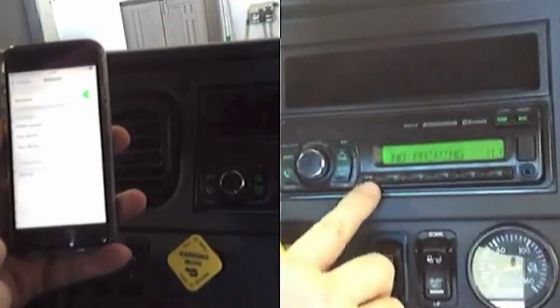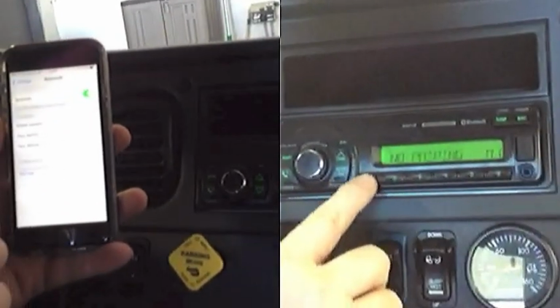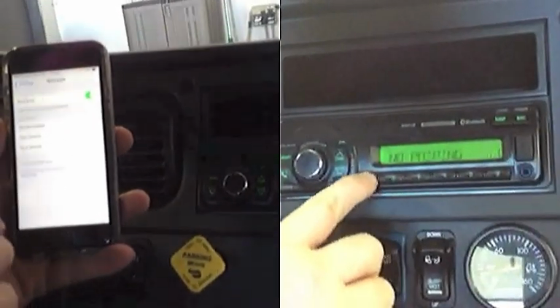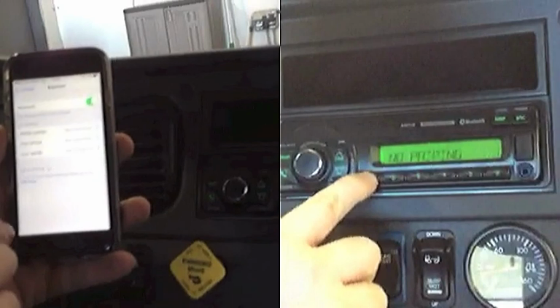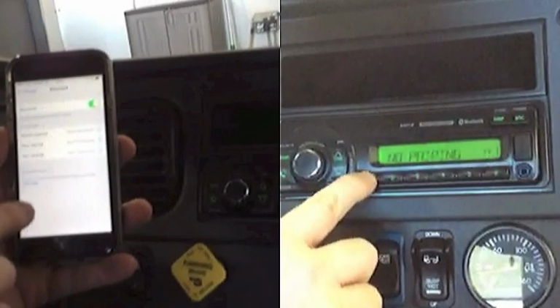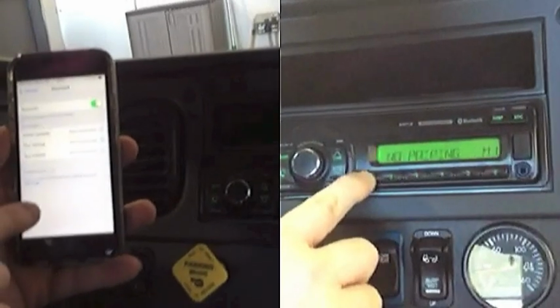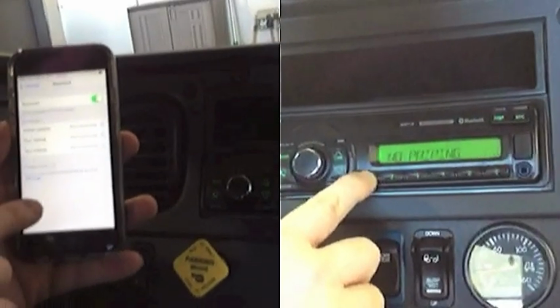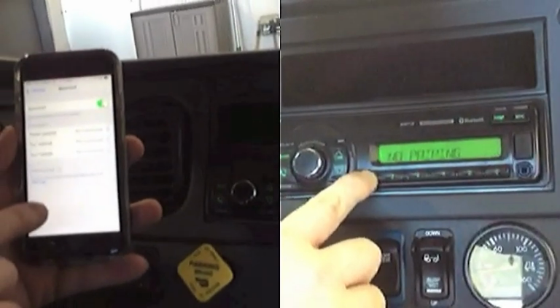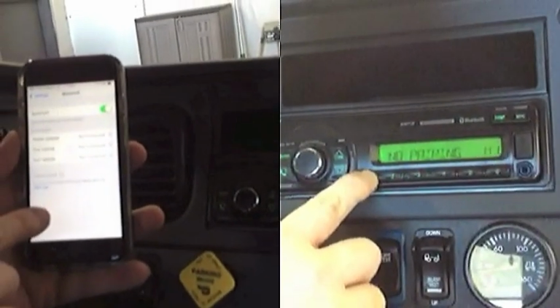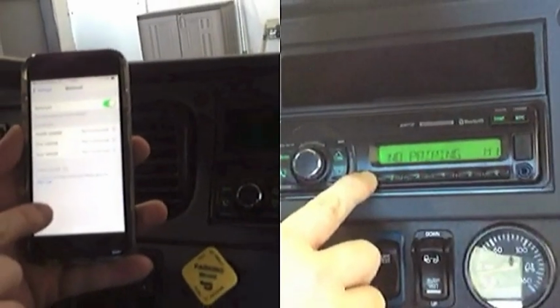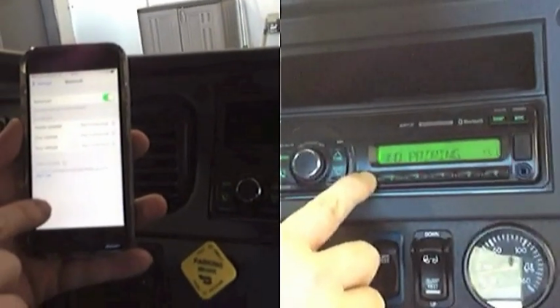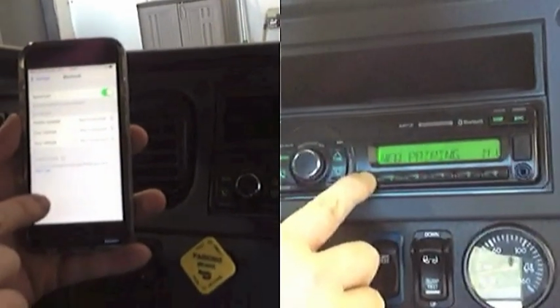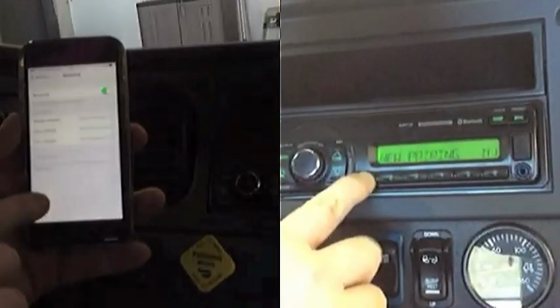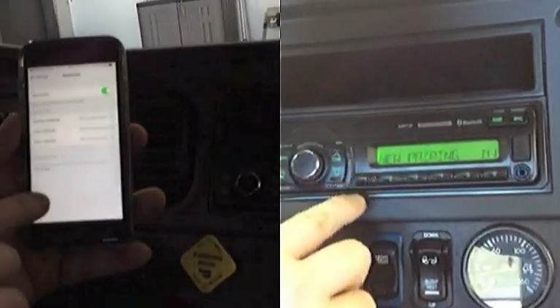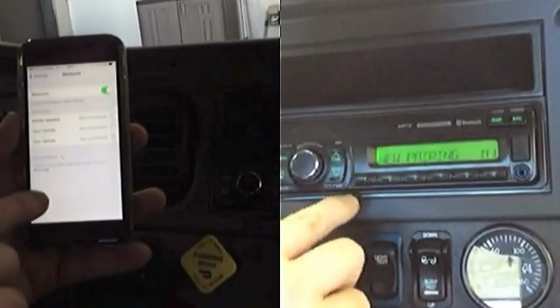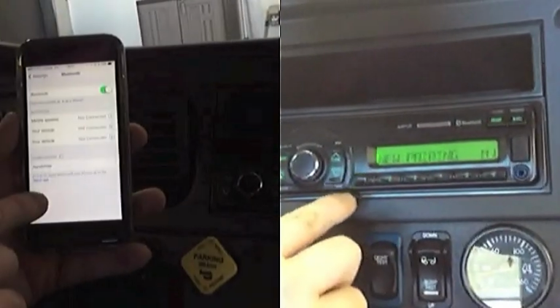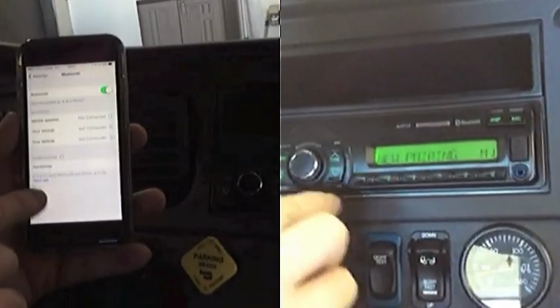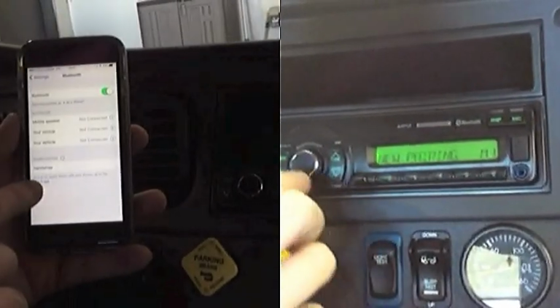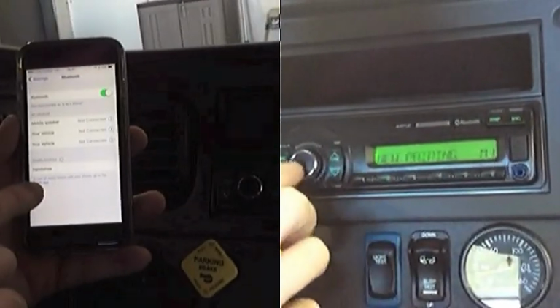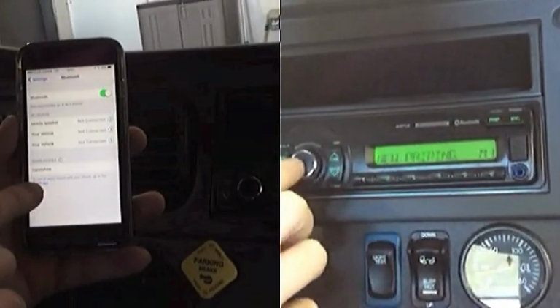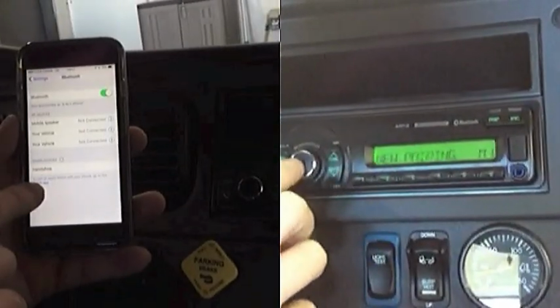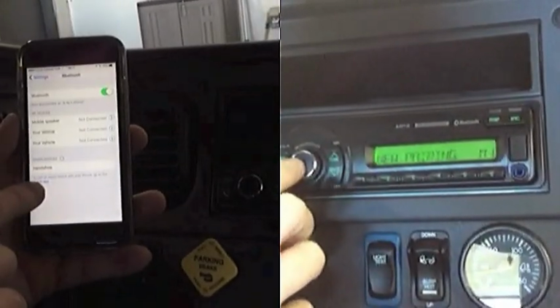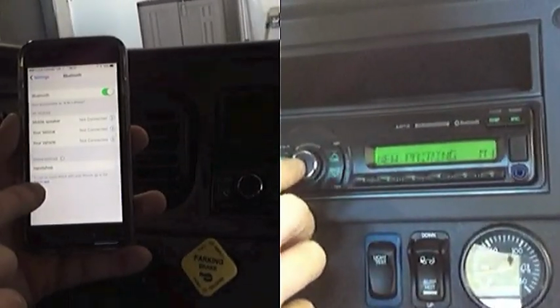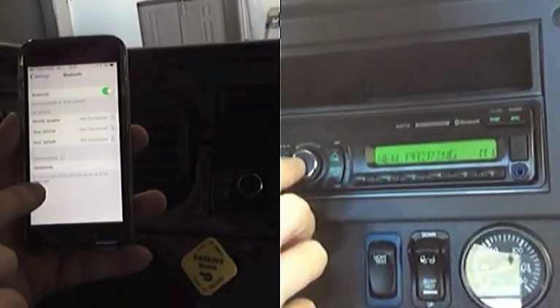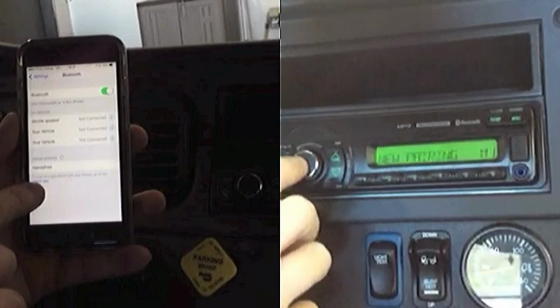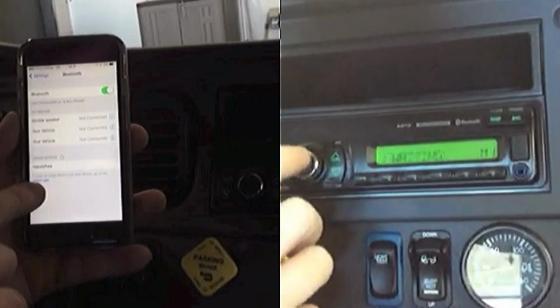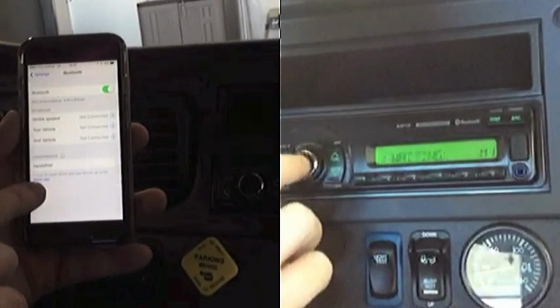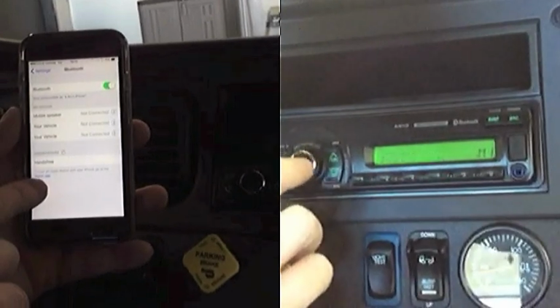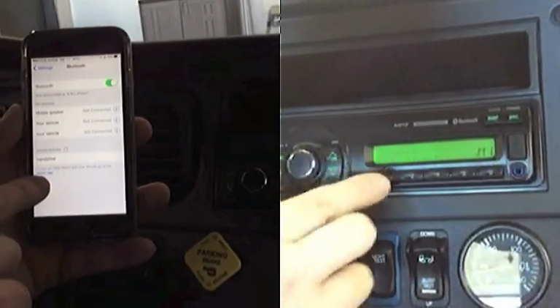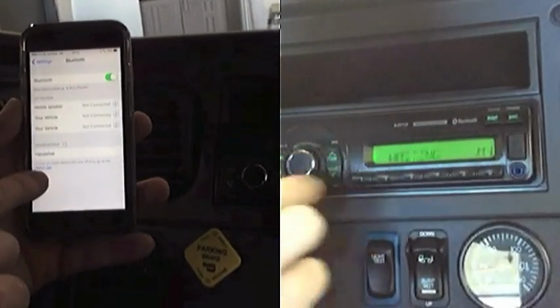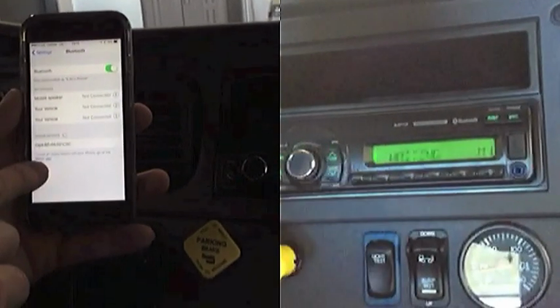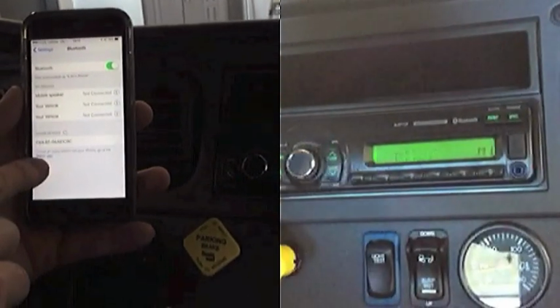hold the number 1 in until you see 'new pairing.' Once you get 'new pairing,' you hit the select button and it'll say 'waiting.'